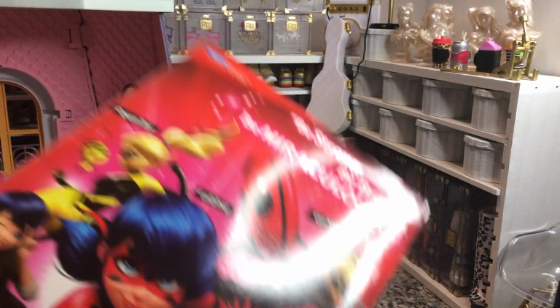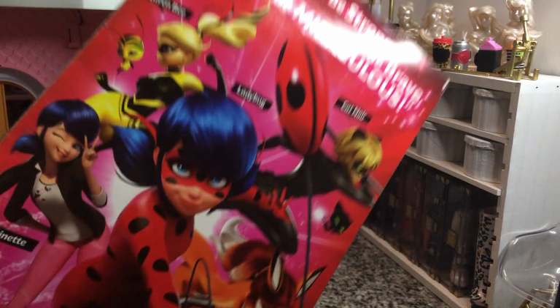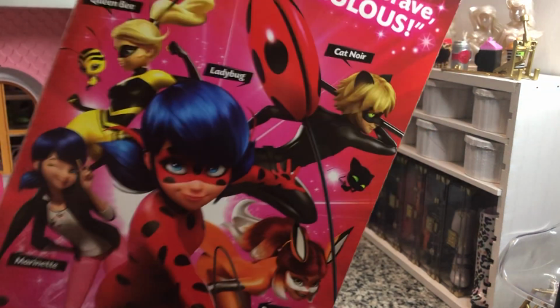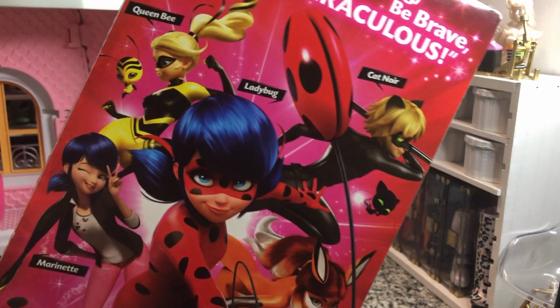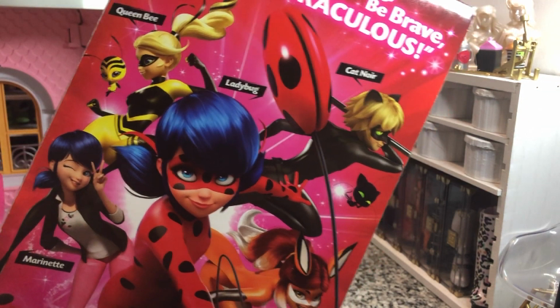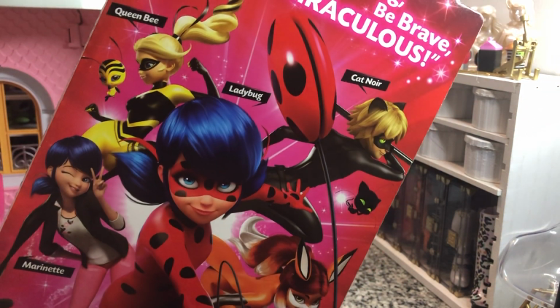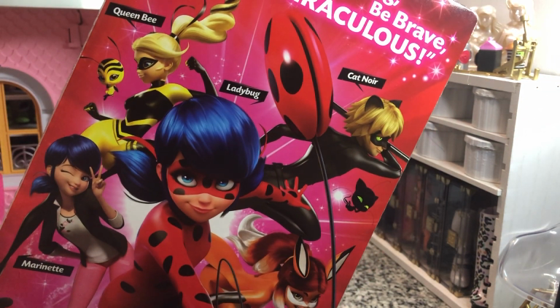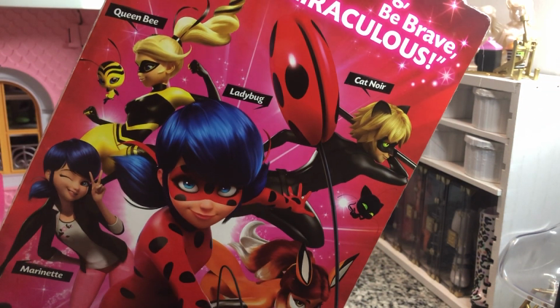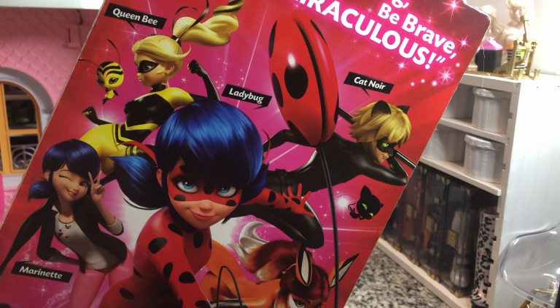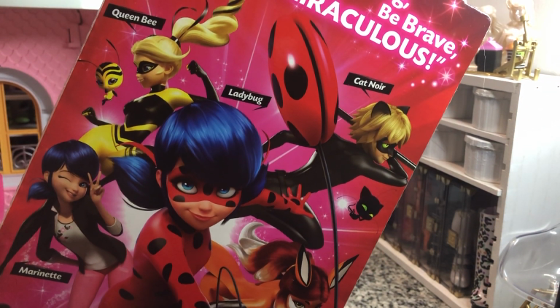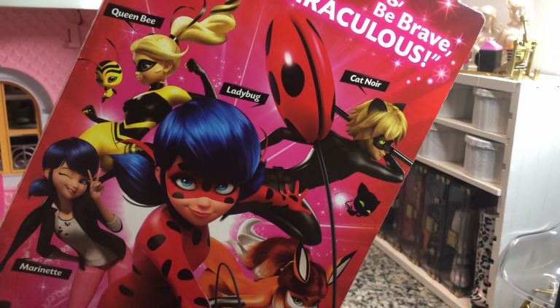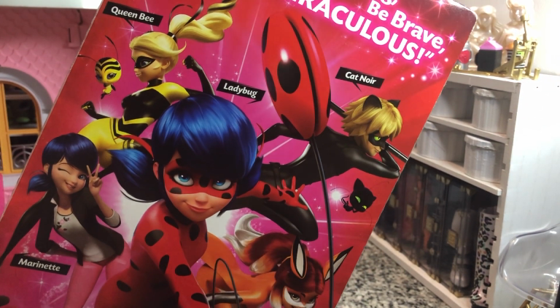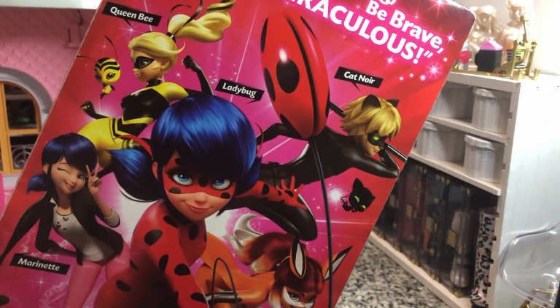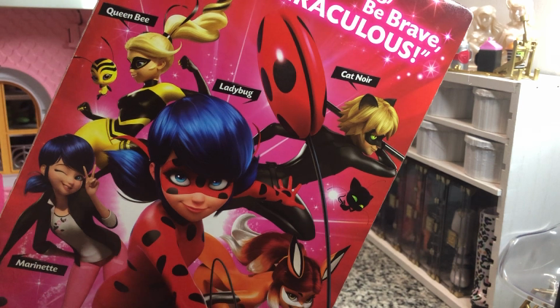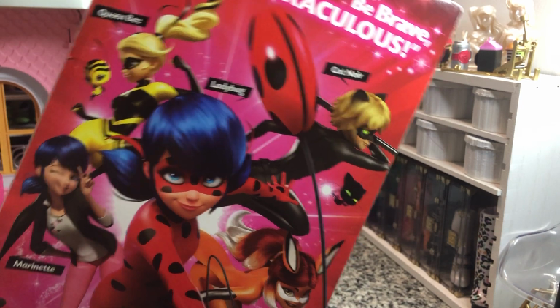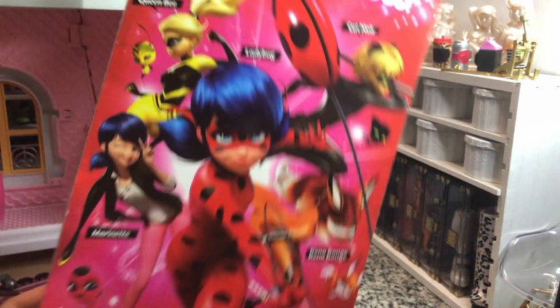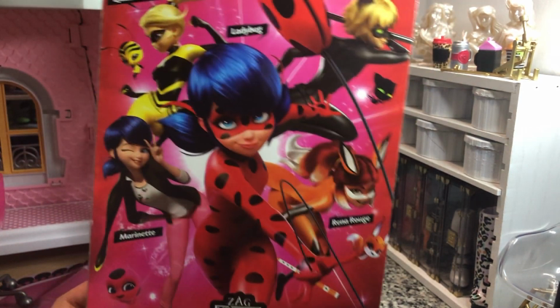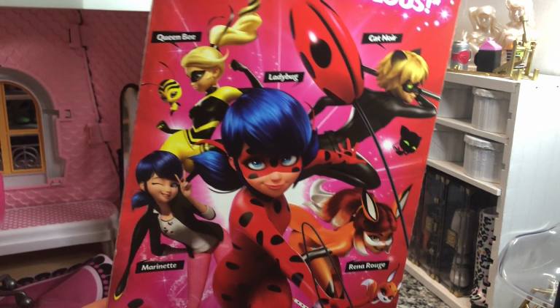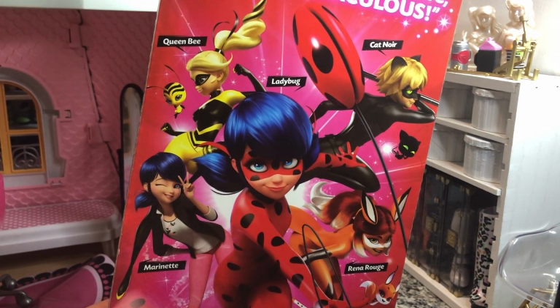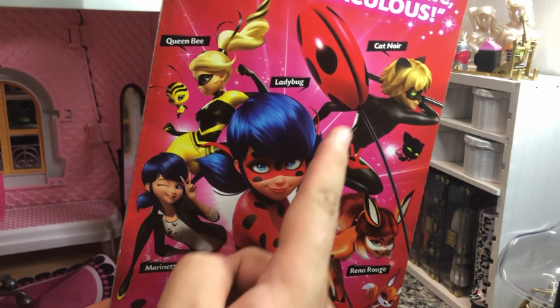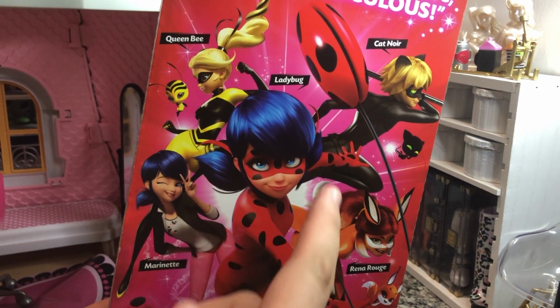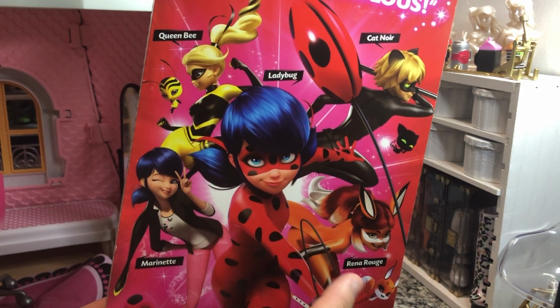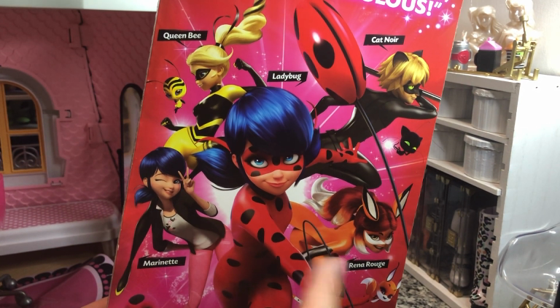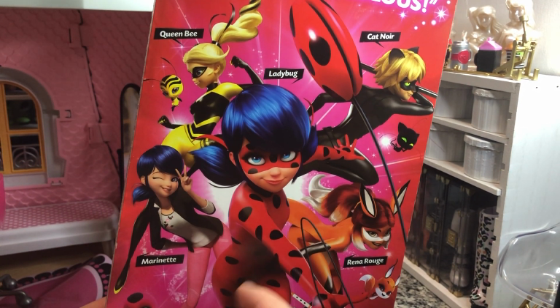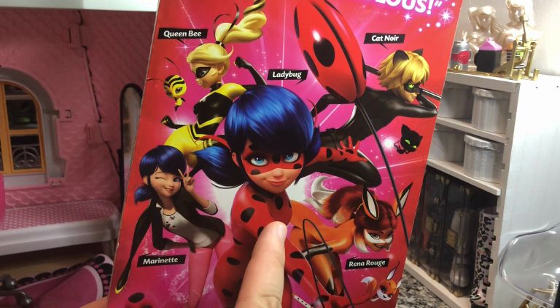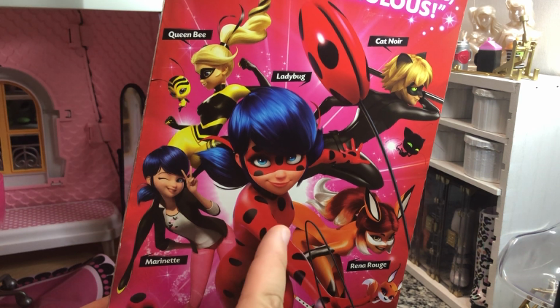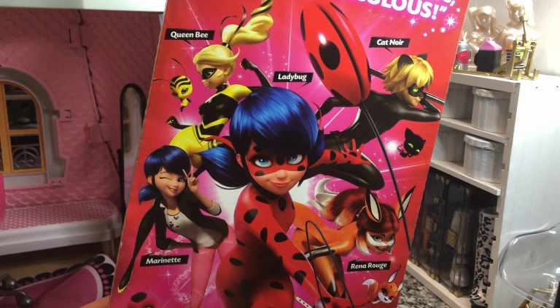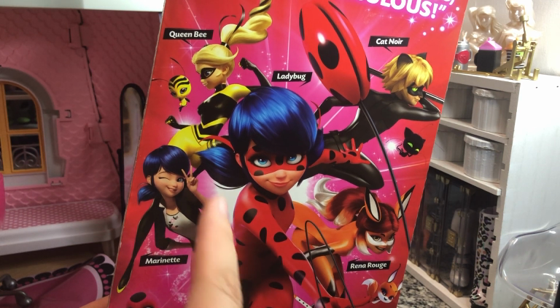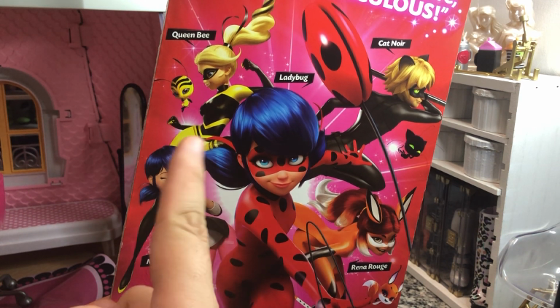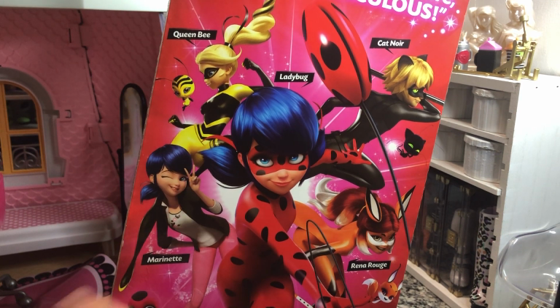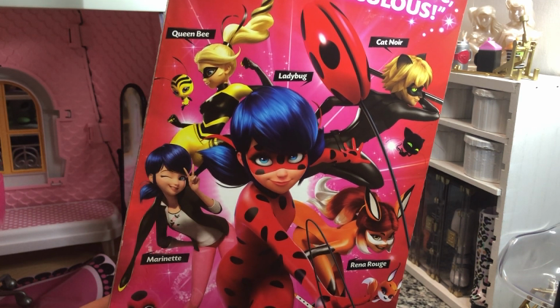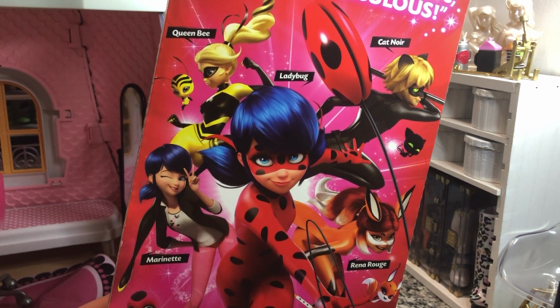And then on the back we'll see, of course, our other characters: Cat Noir, Rena Rouge, Ladybug, Queen Bee, and Marinette.